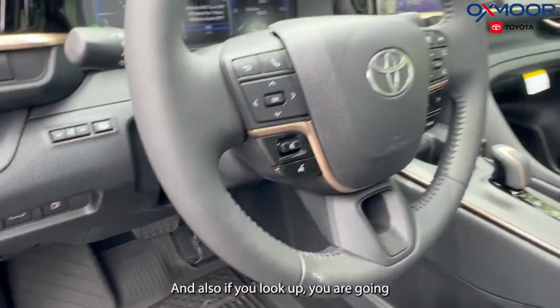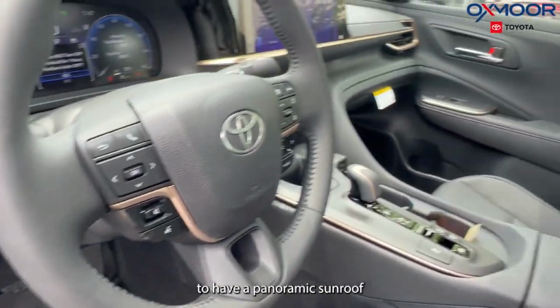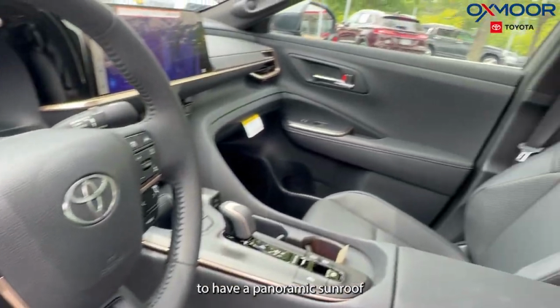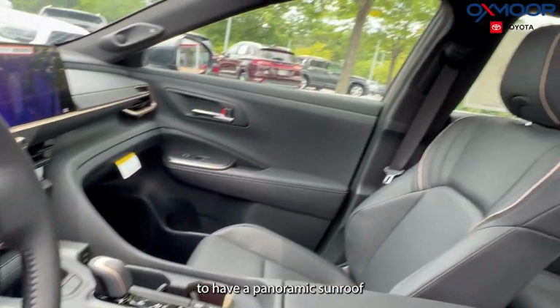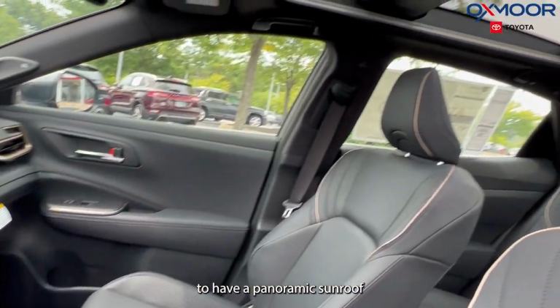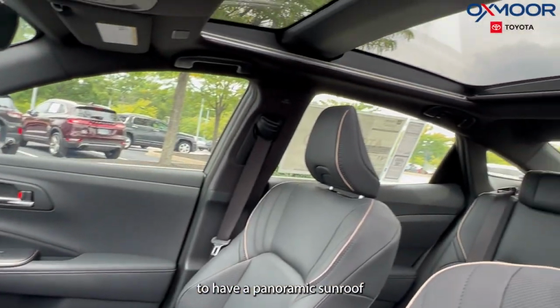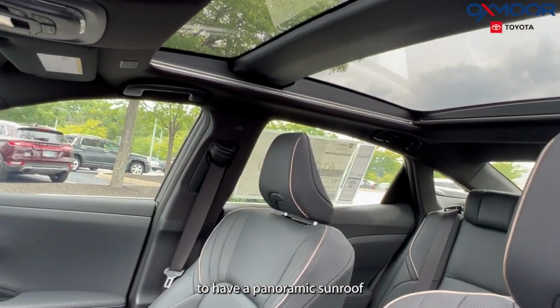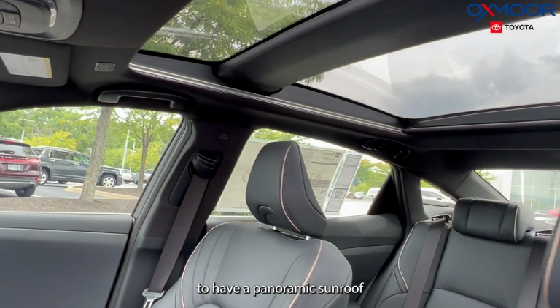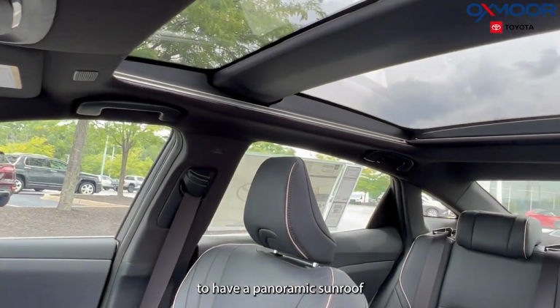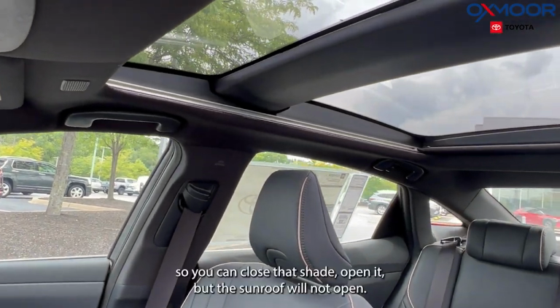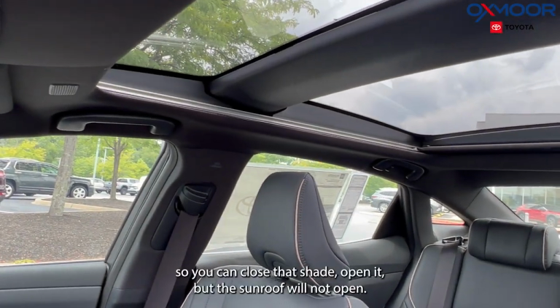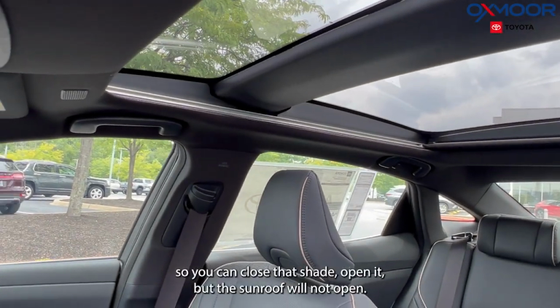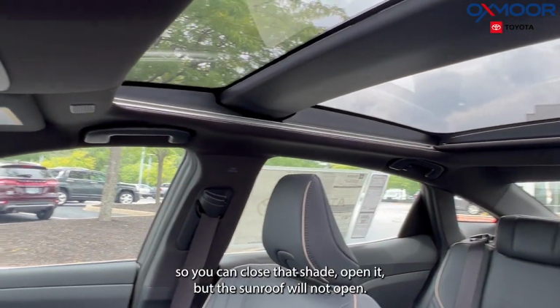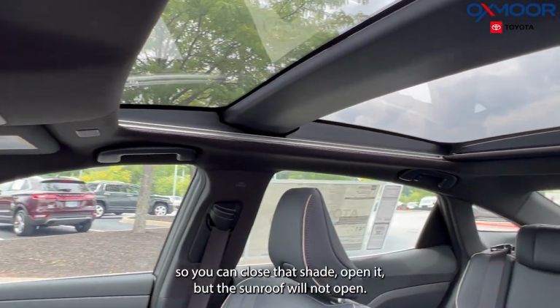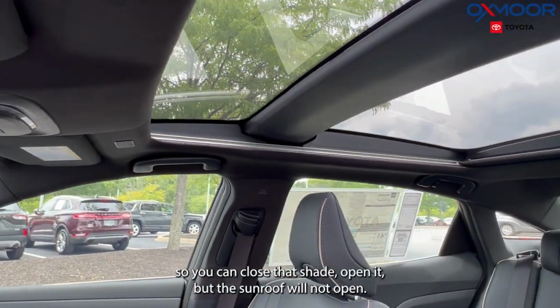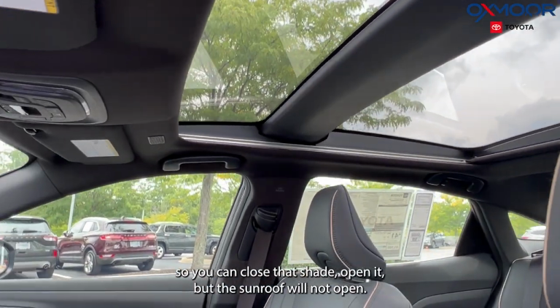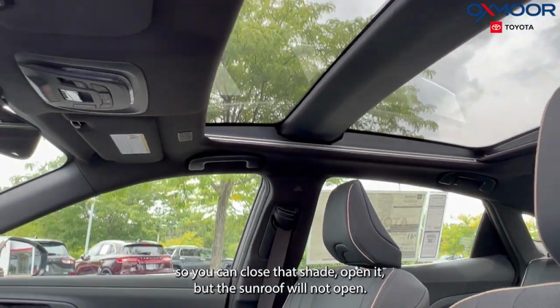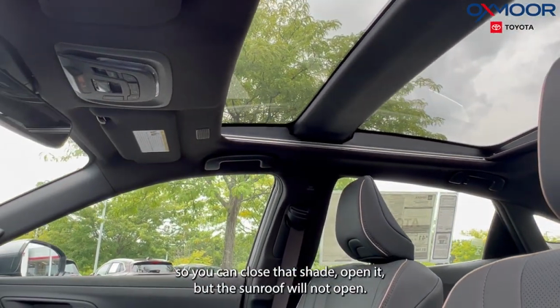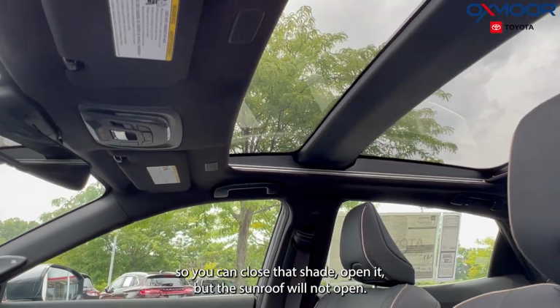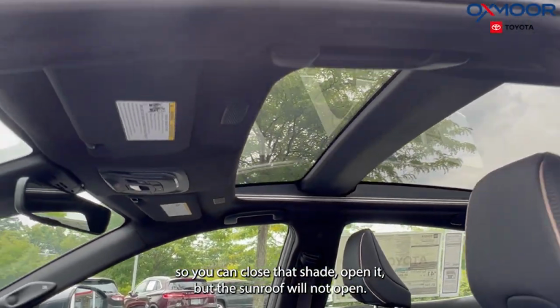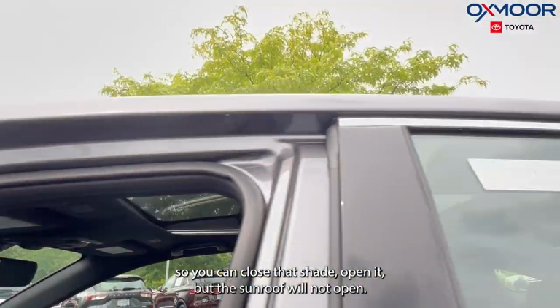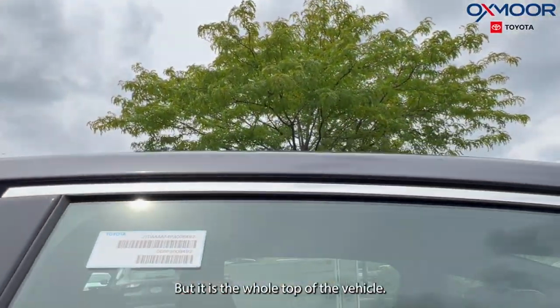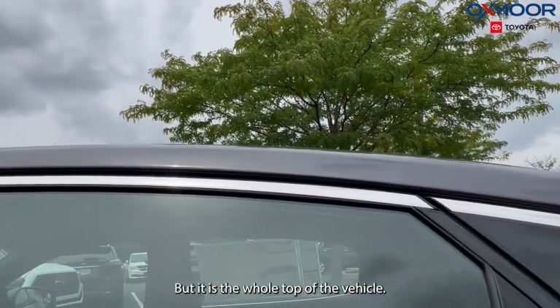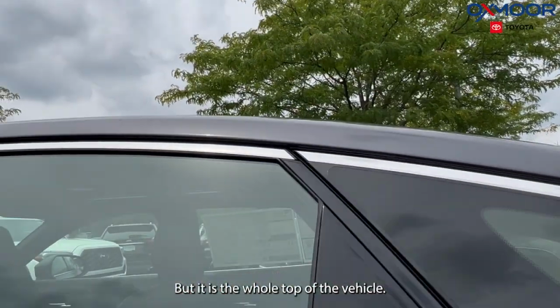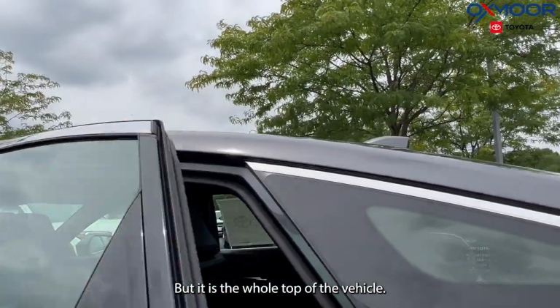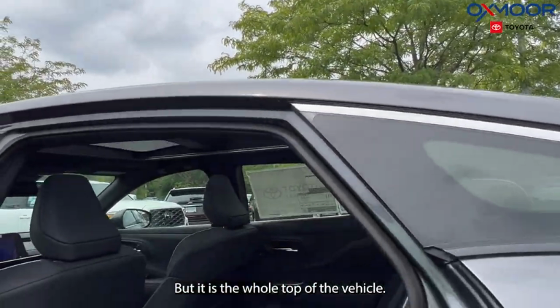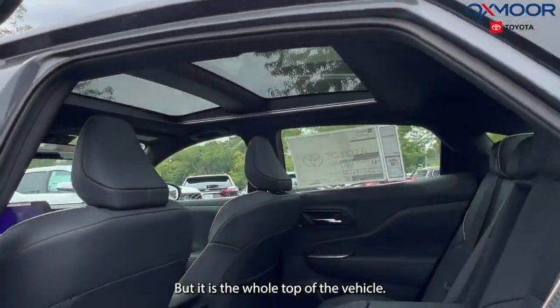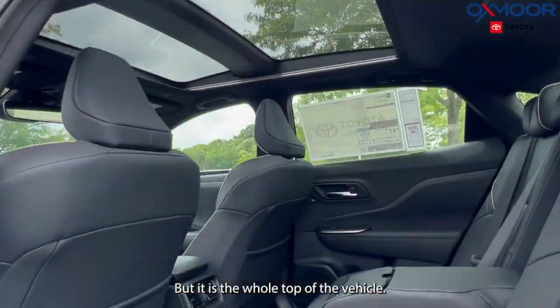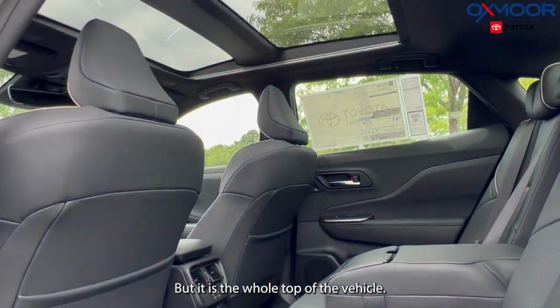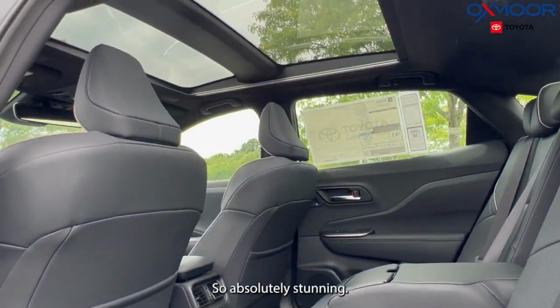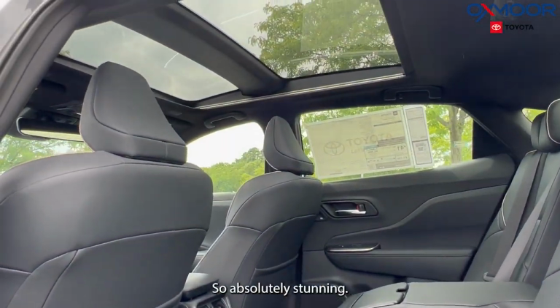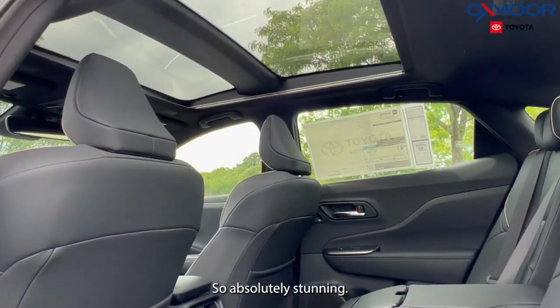You are going to have a panoramic fixed sunroof. You can close that shade or open it, but the sunroof will not open — it is the whole top of the vehicle. Absolutely stunning.